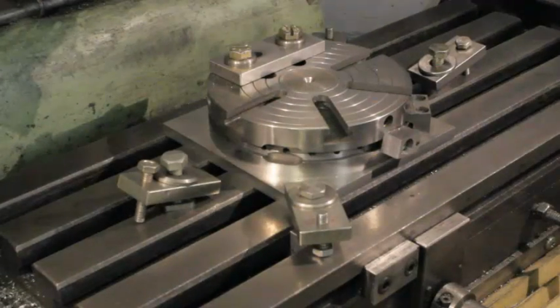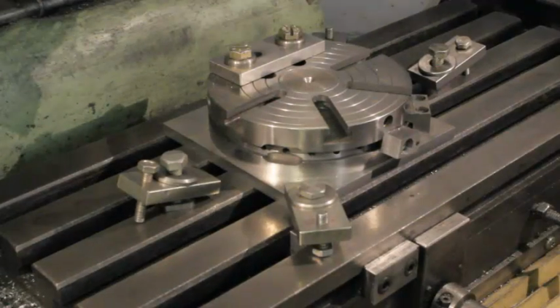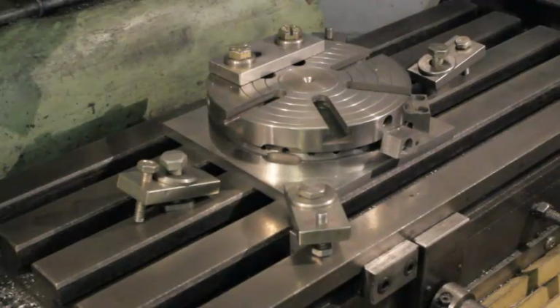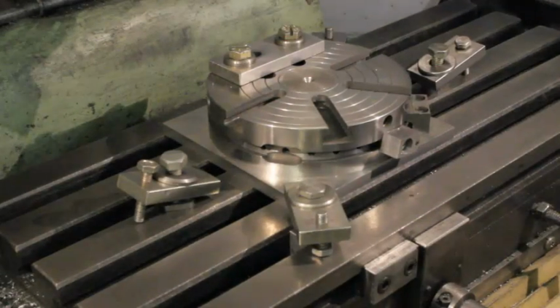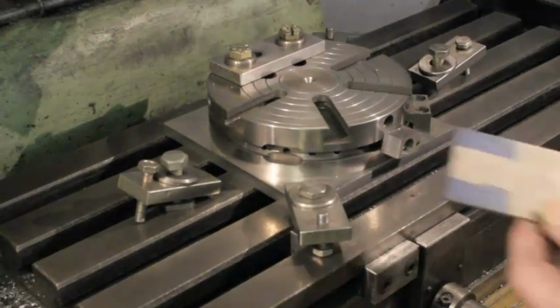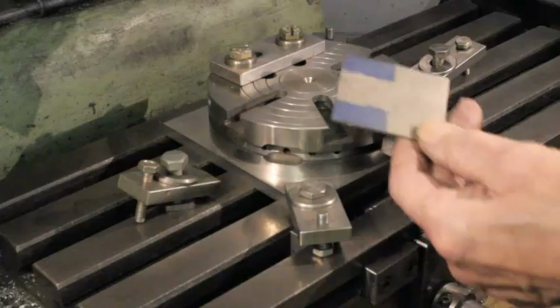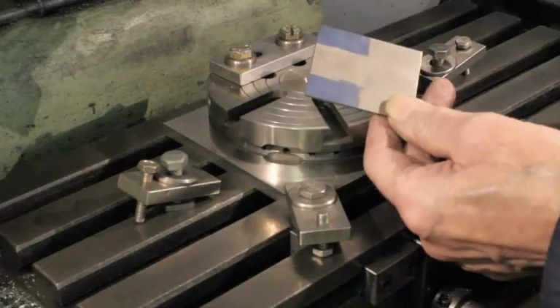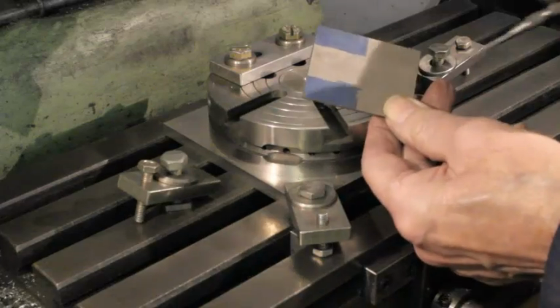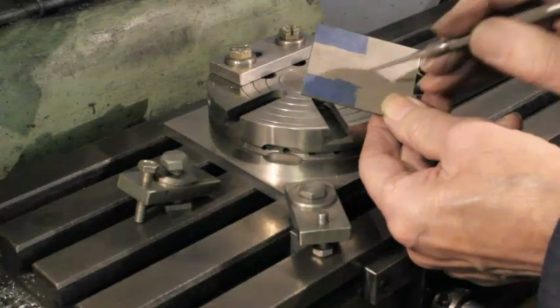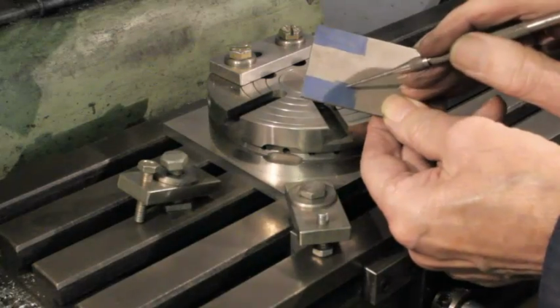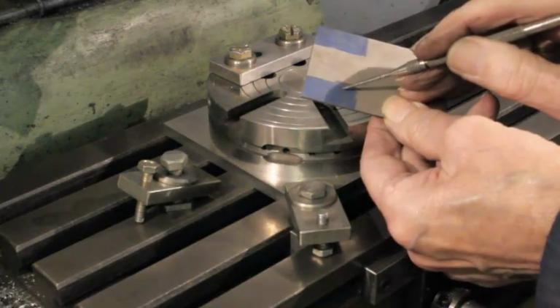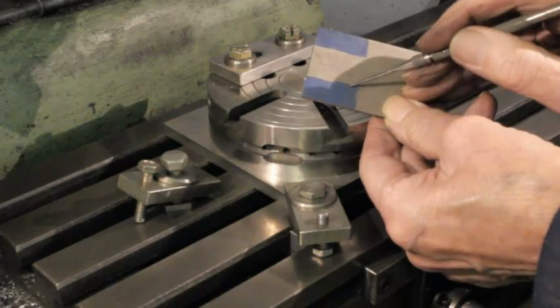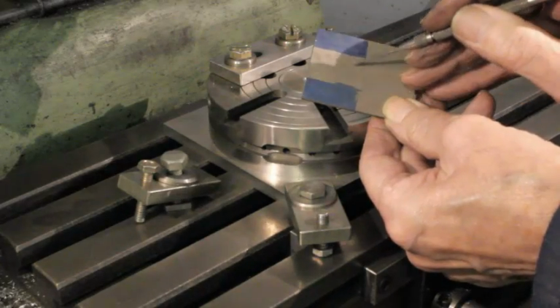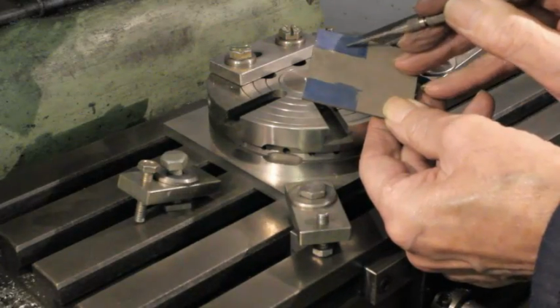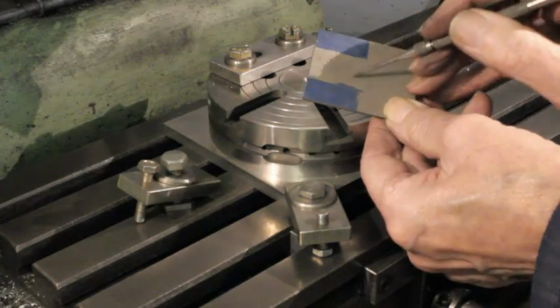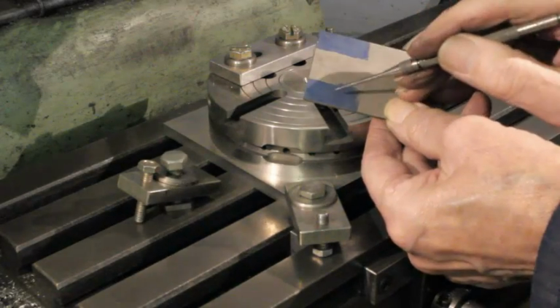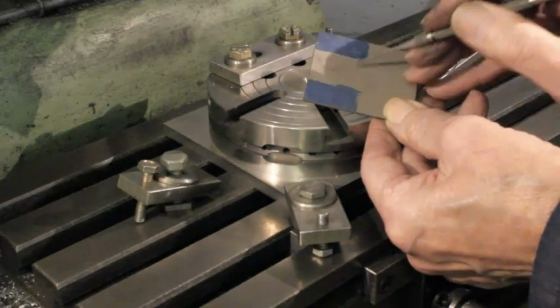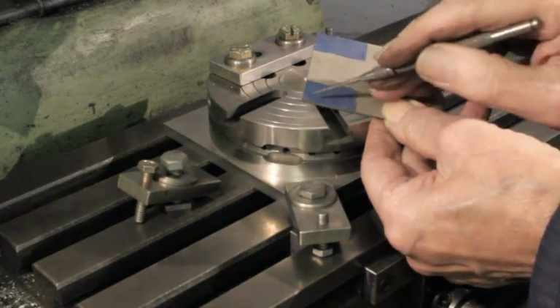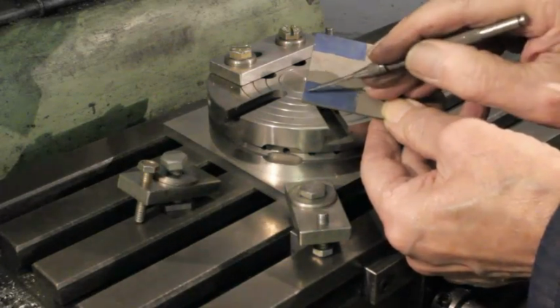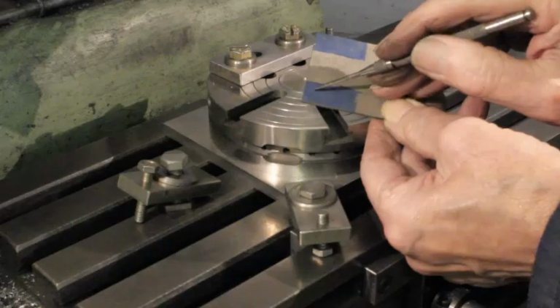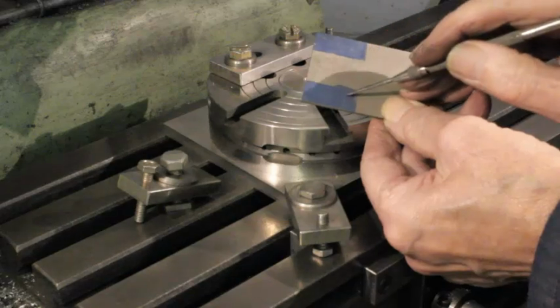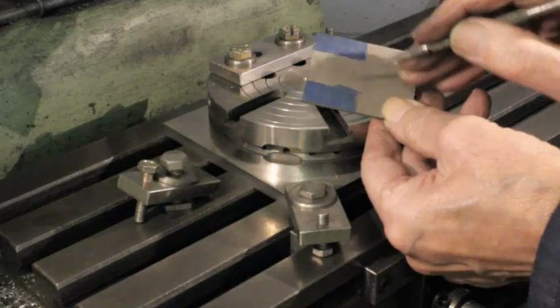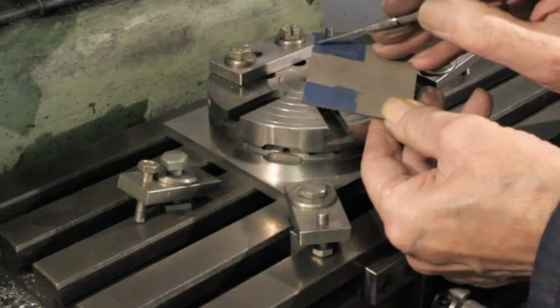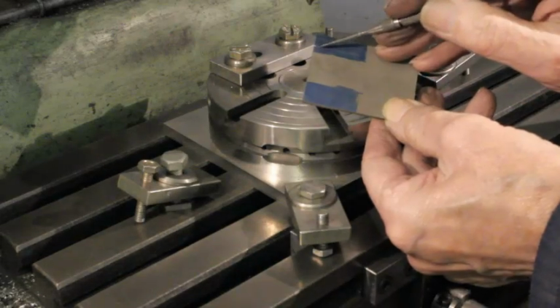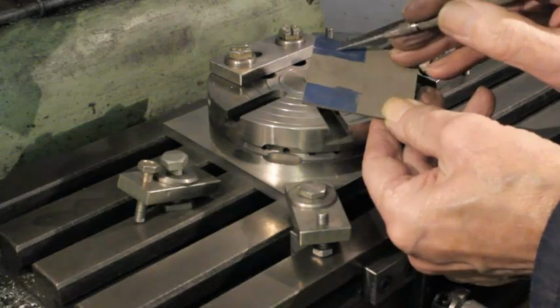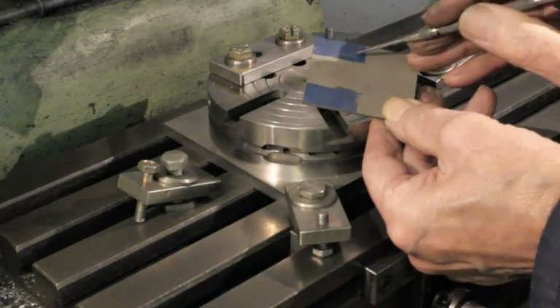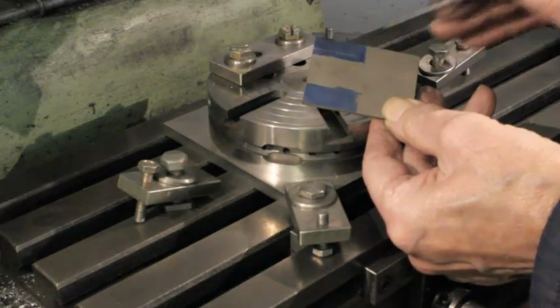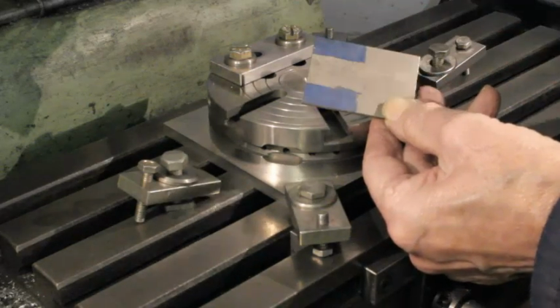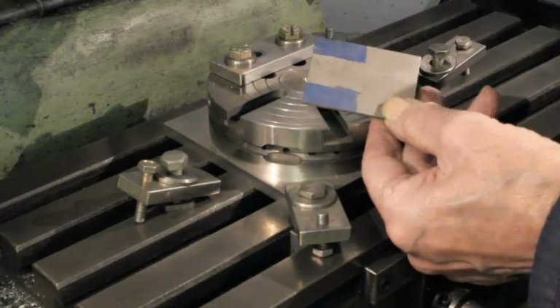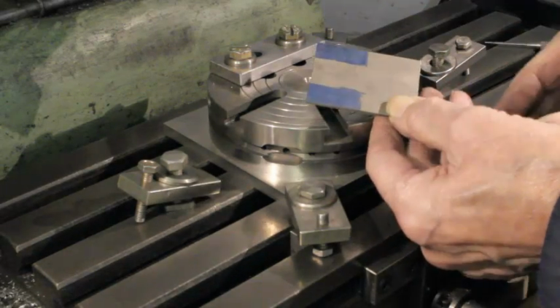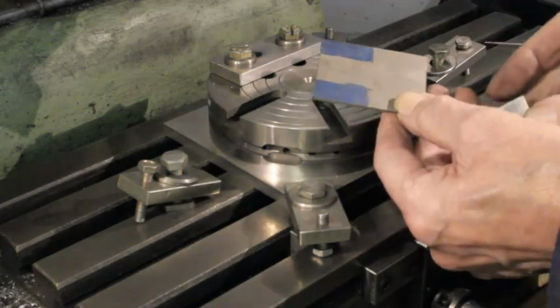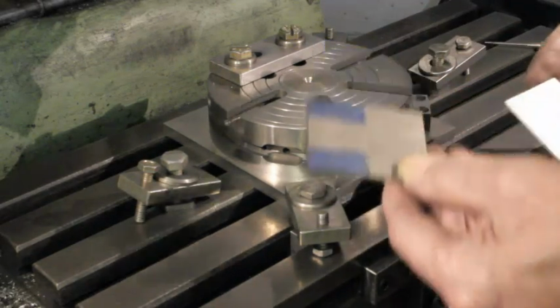We now see the part to be machined being secured to the table, it being marked with the extremities of the closed slot to be made on the marking blue.